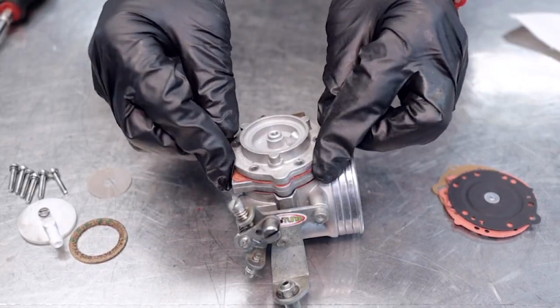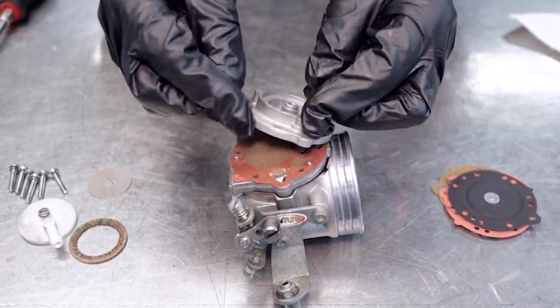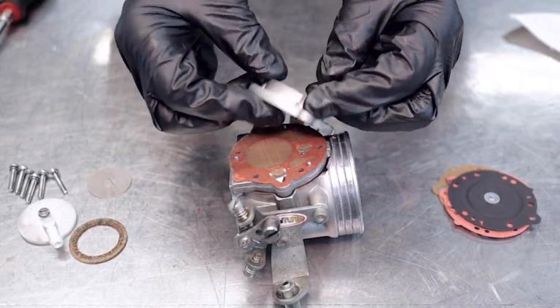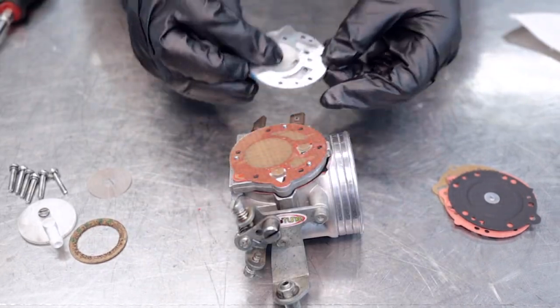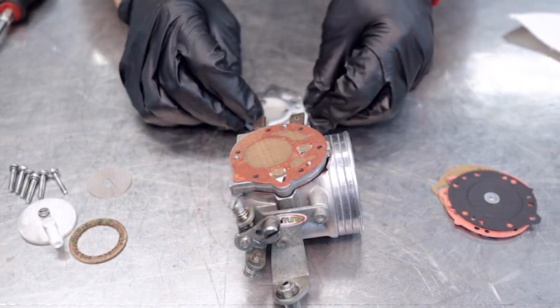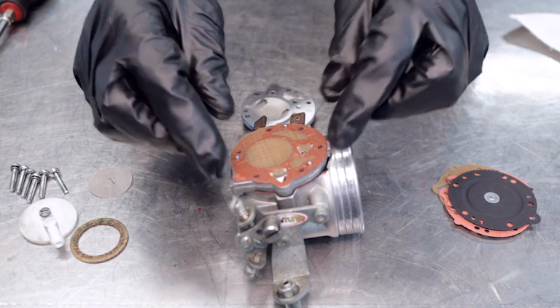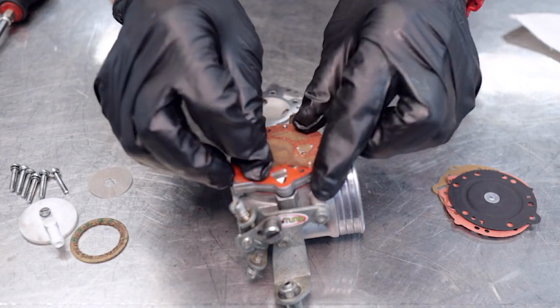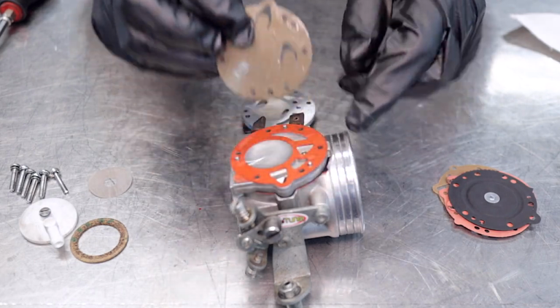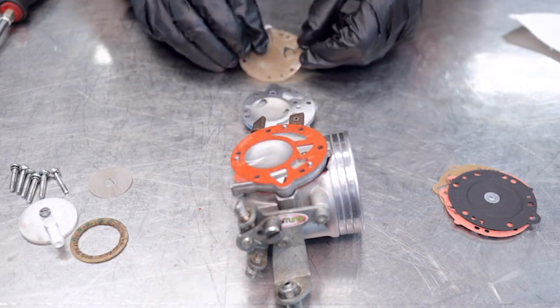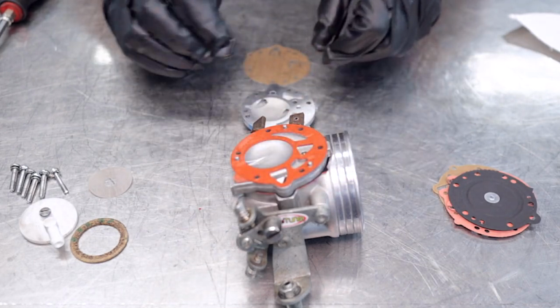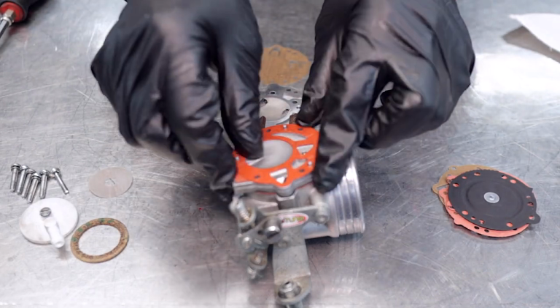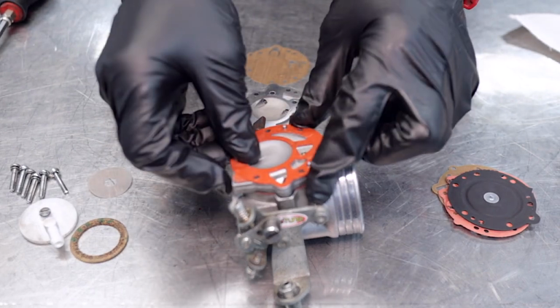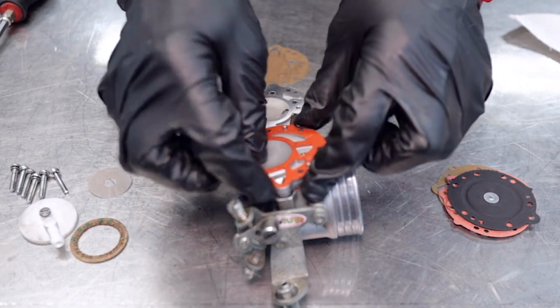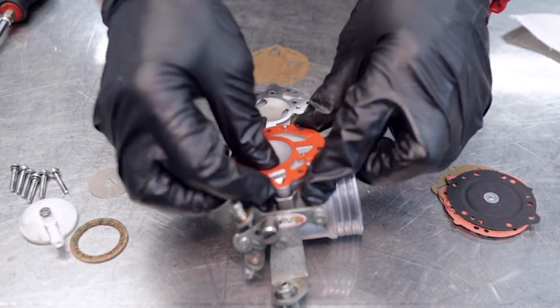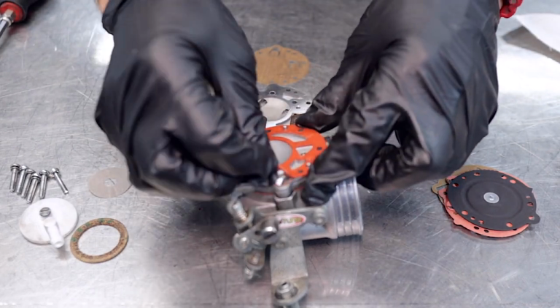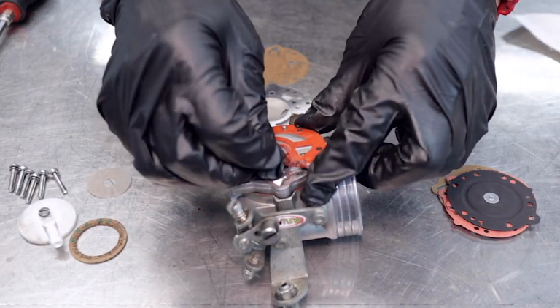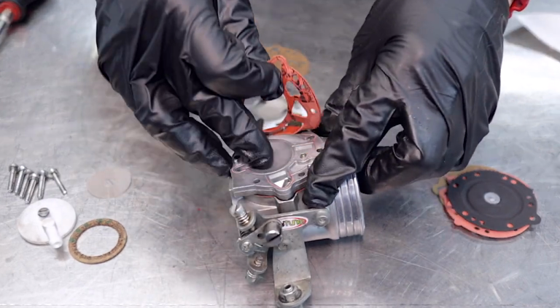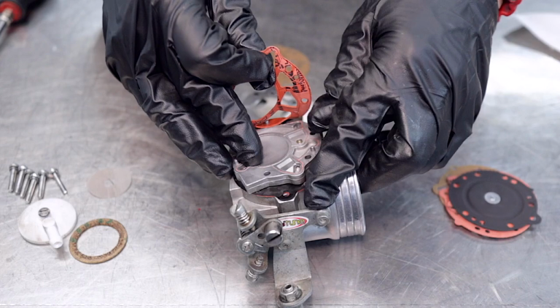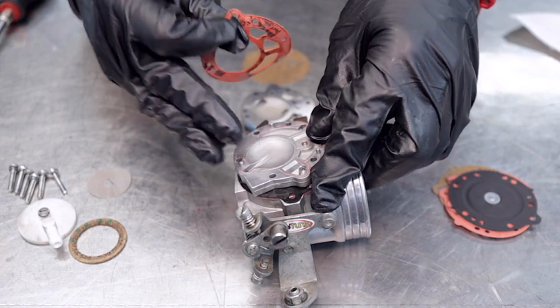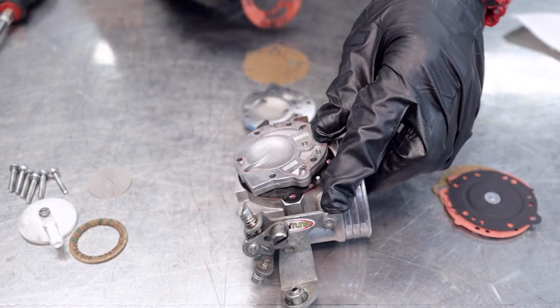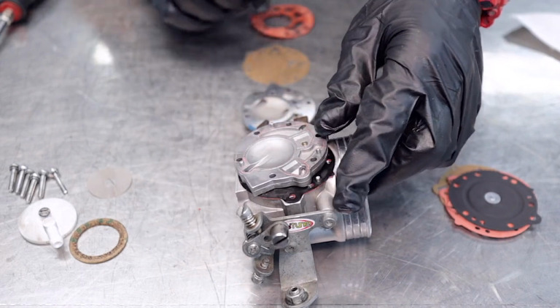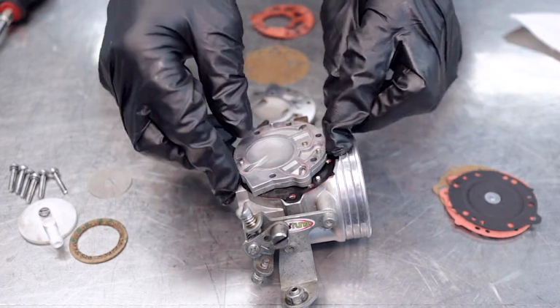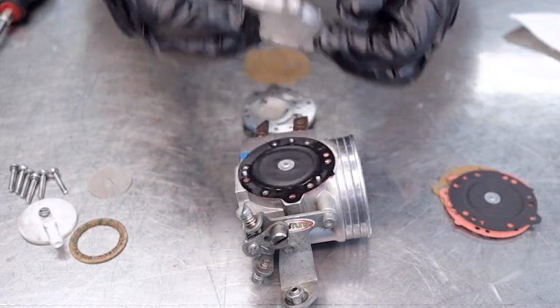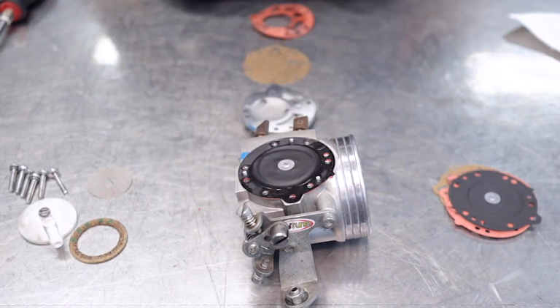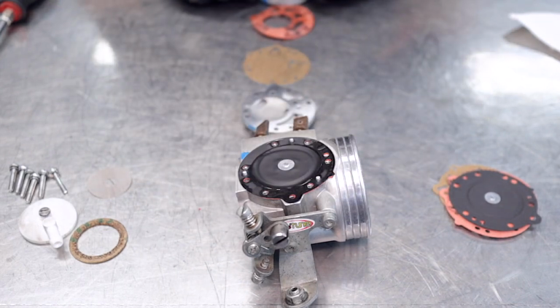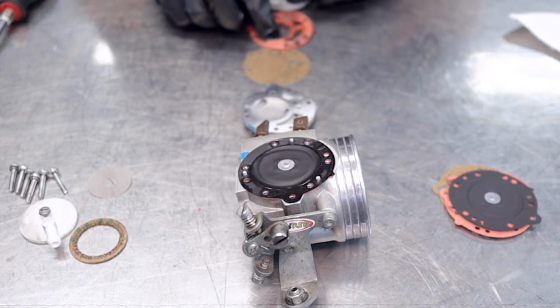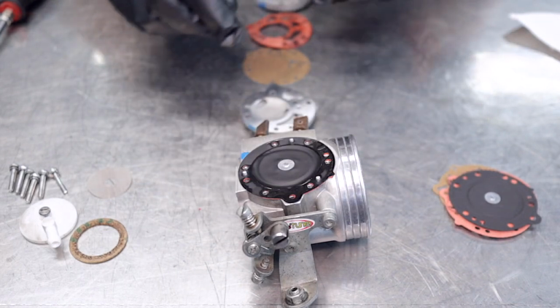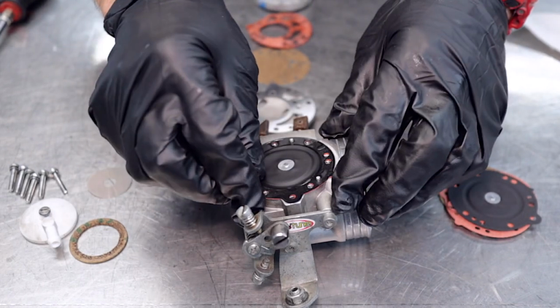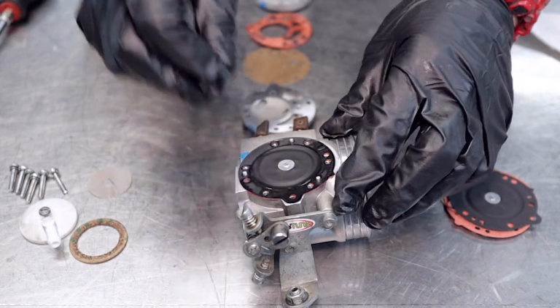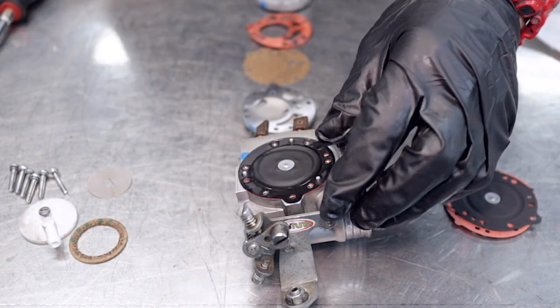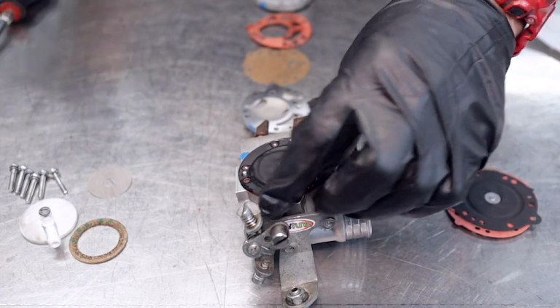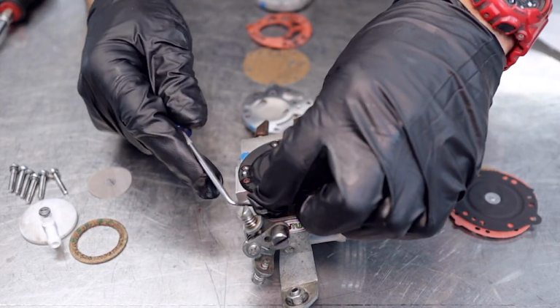Now that we've got the screws removed, we're going to remove all the parts of the carburetor in order and lay them out on the bench. I recommend doing that if you haven't done it before, just so you don't get mixed up when you go to reinstall the new gaskets.